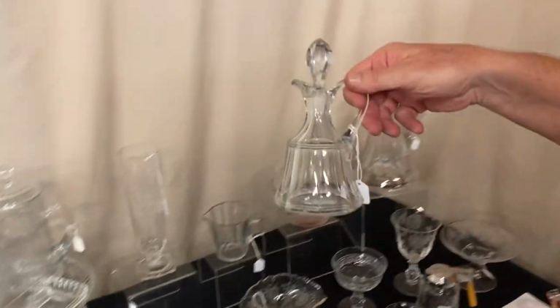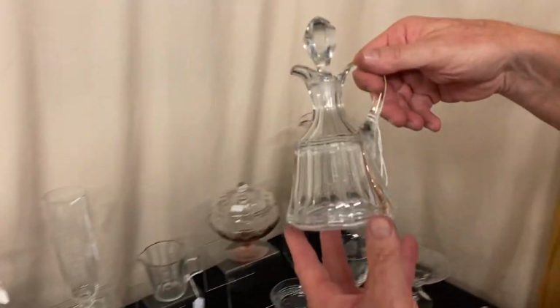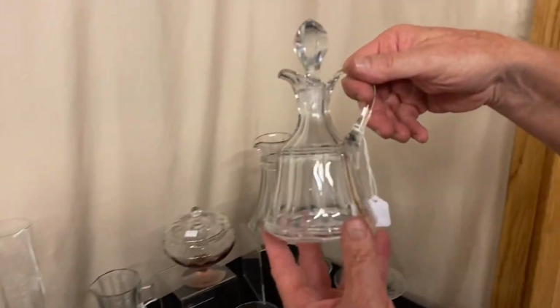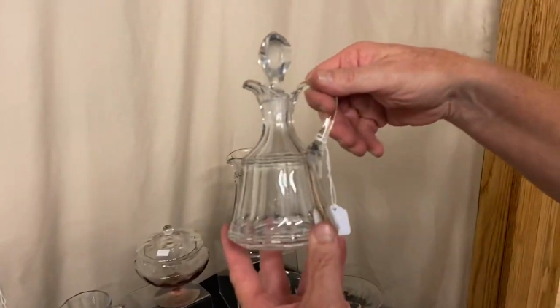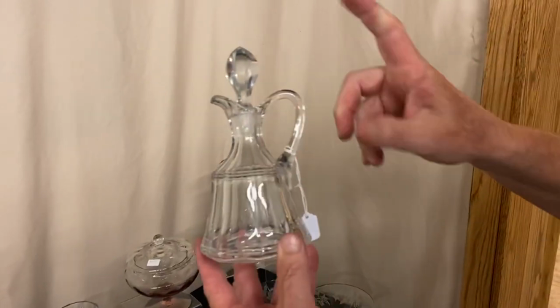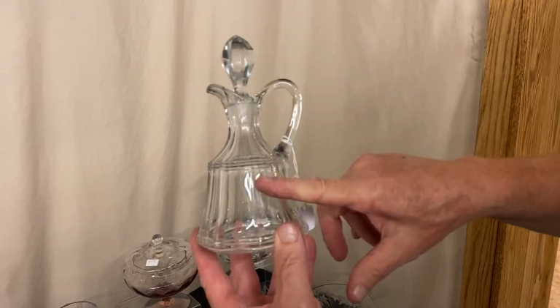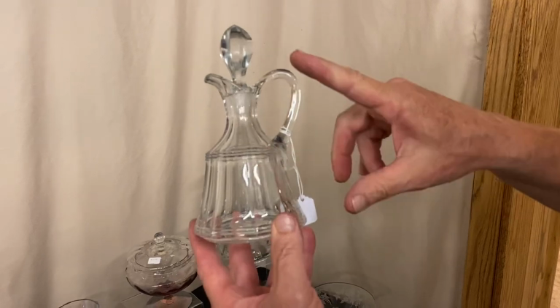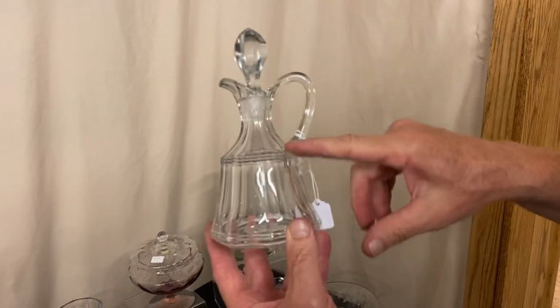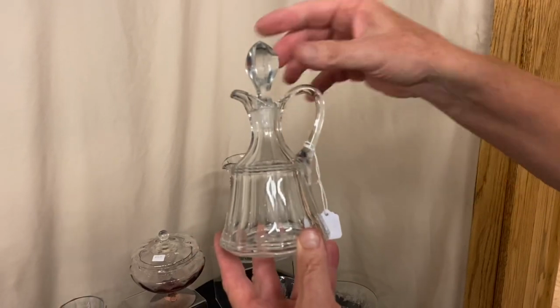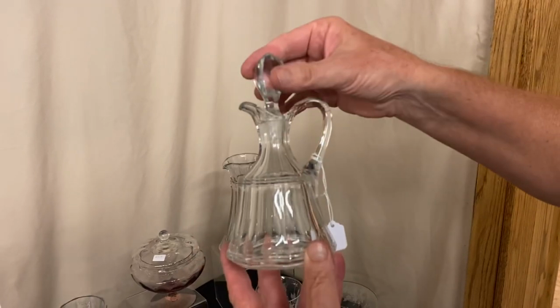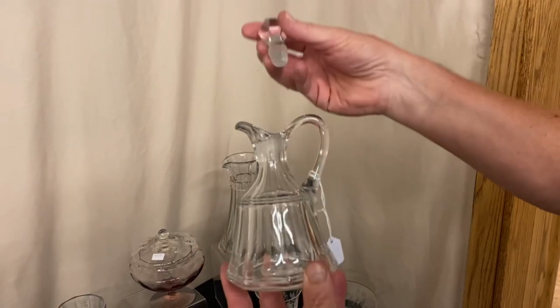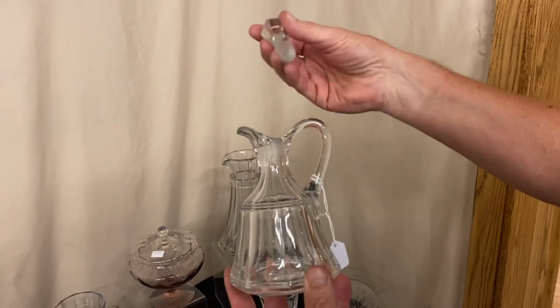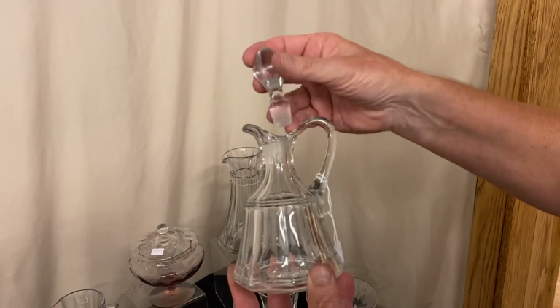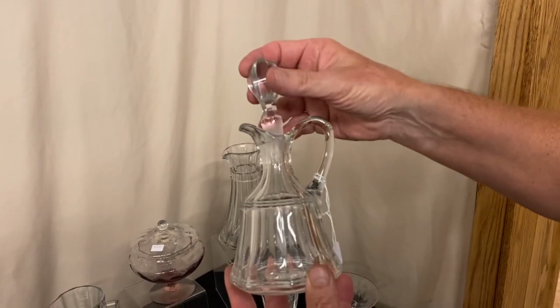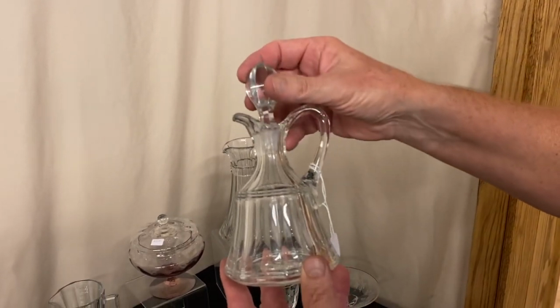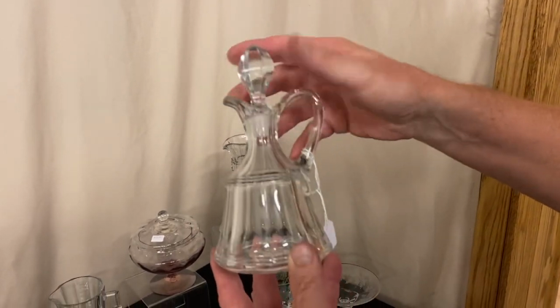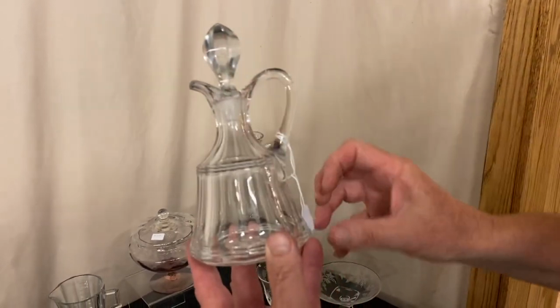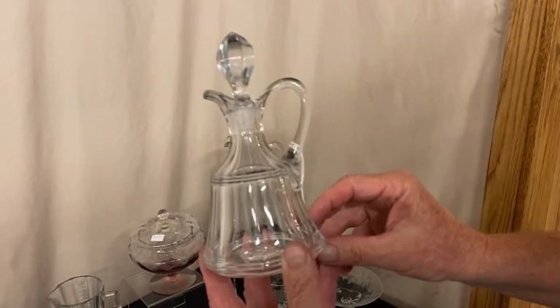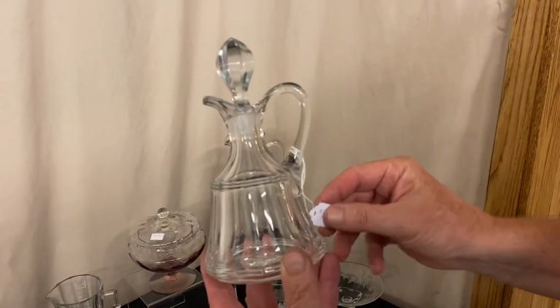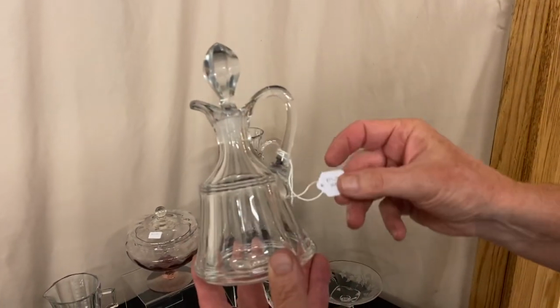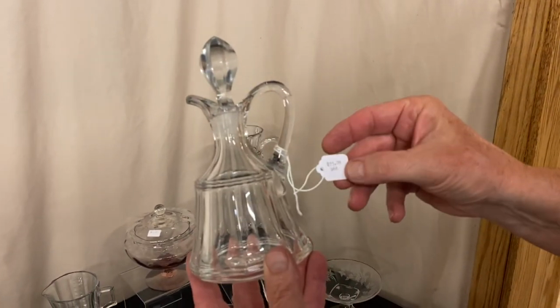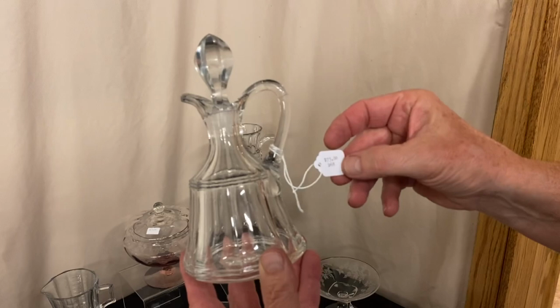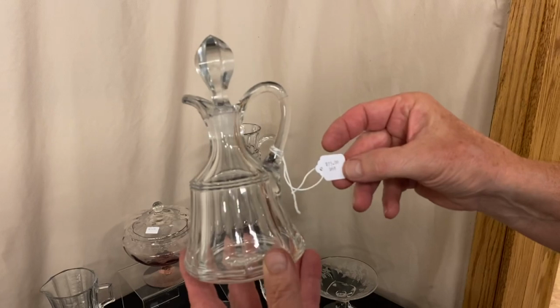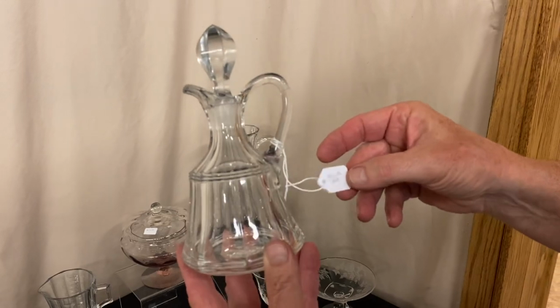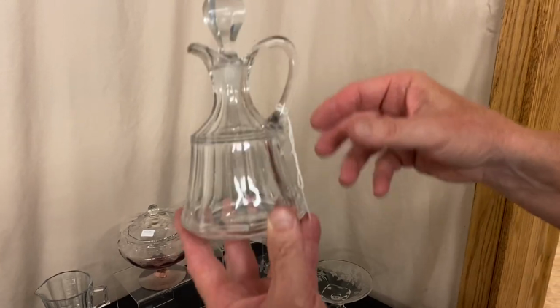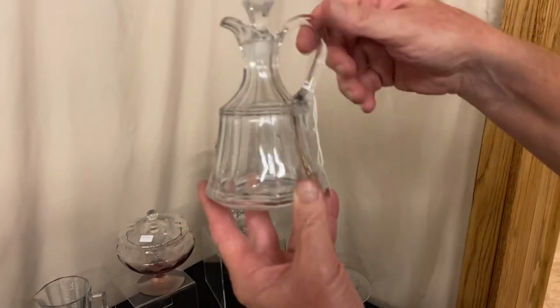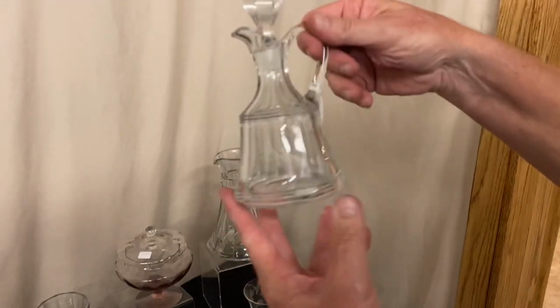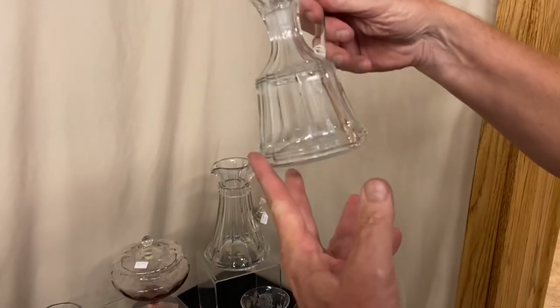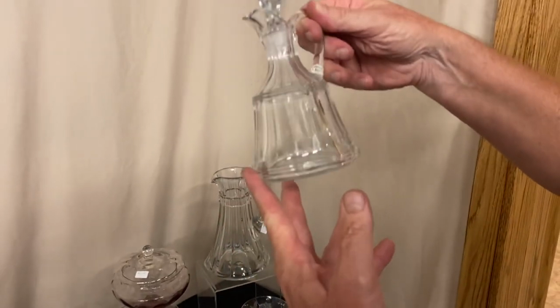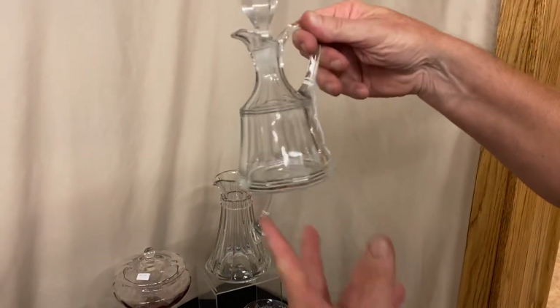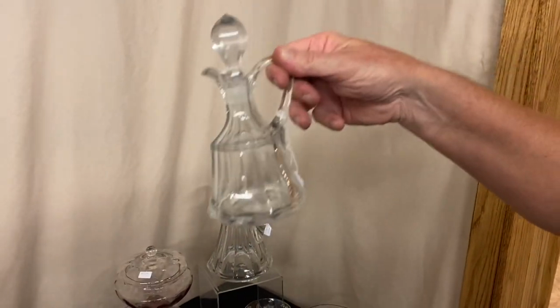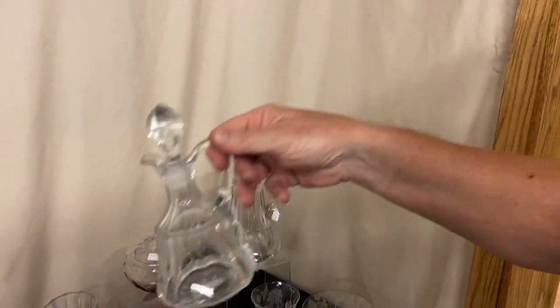Urn Cruet. Clean on the inside, original stopper — full cut stopper. Everything is good to go, no damage on this at all. It's $75. Very difficult cruet to find.